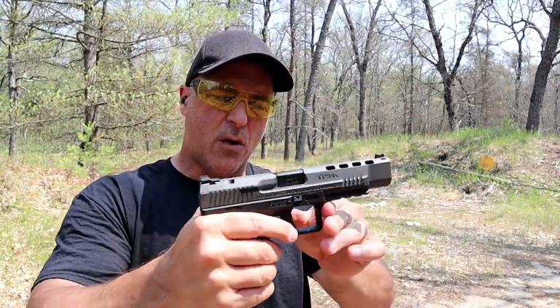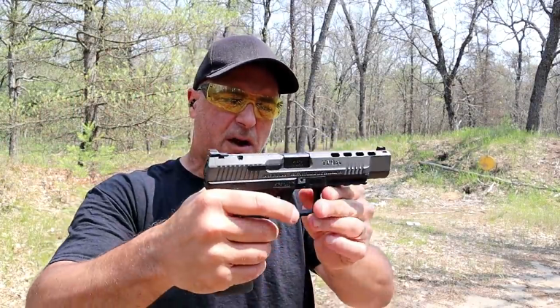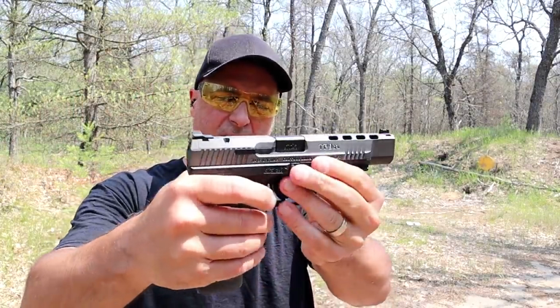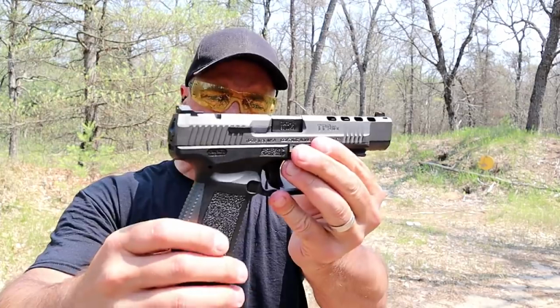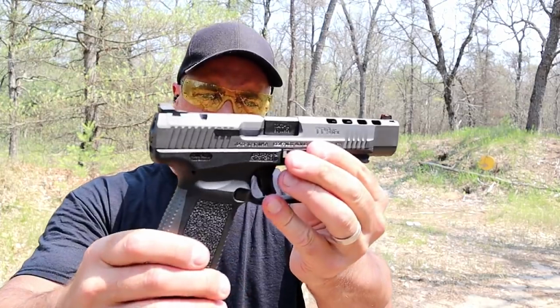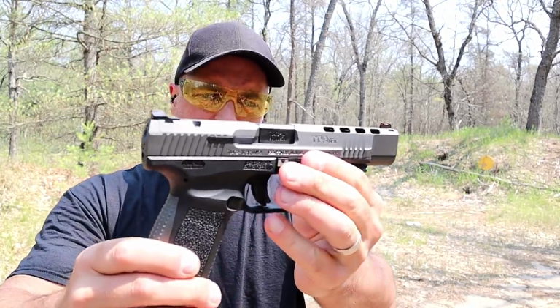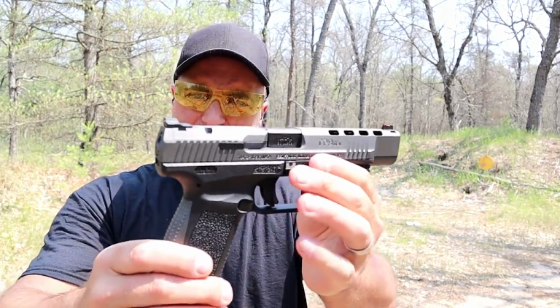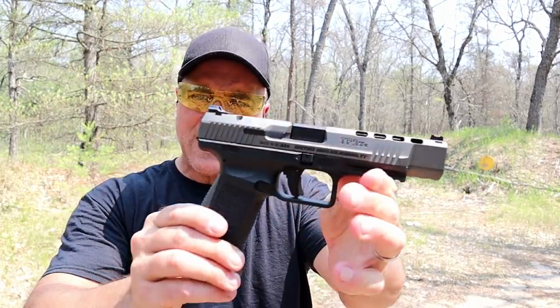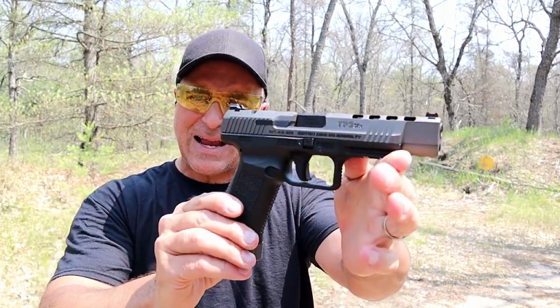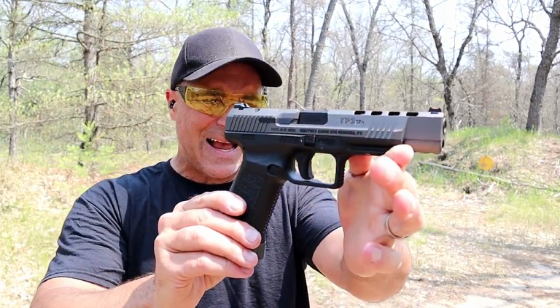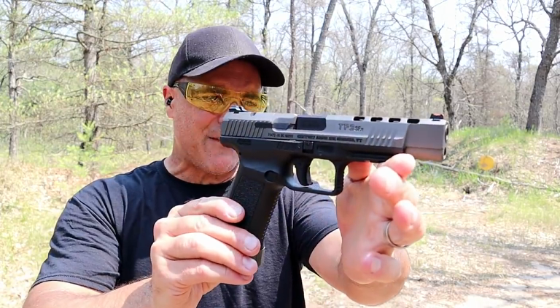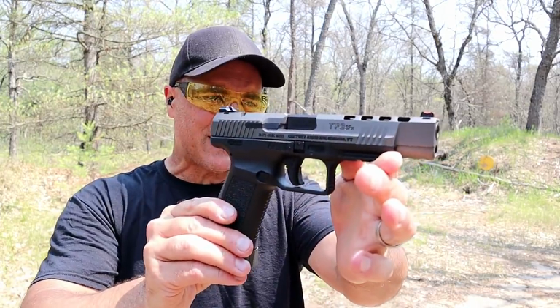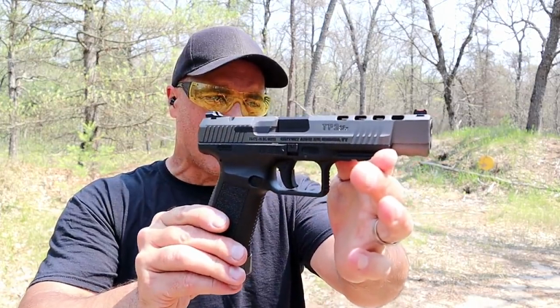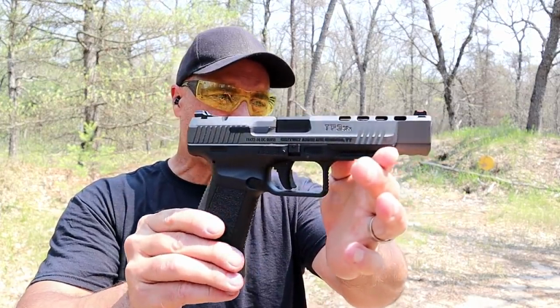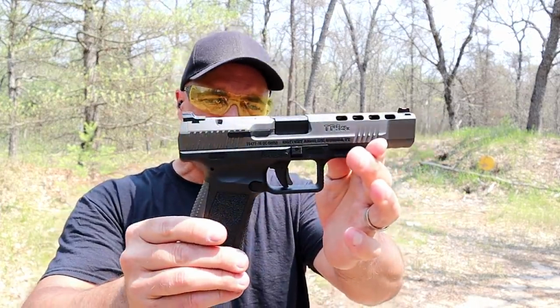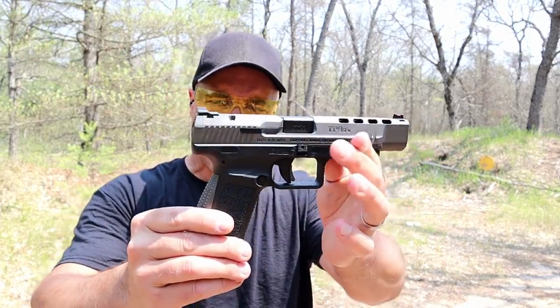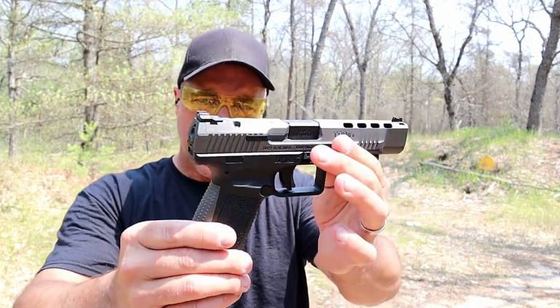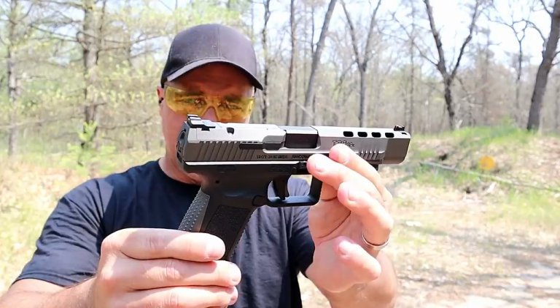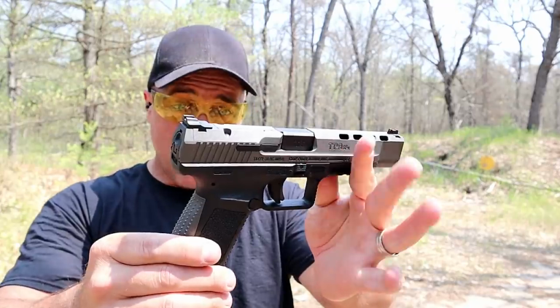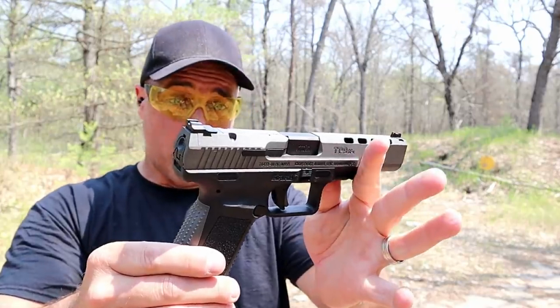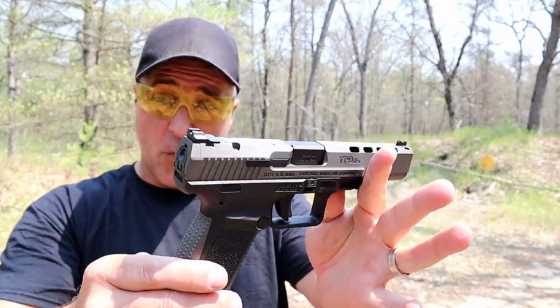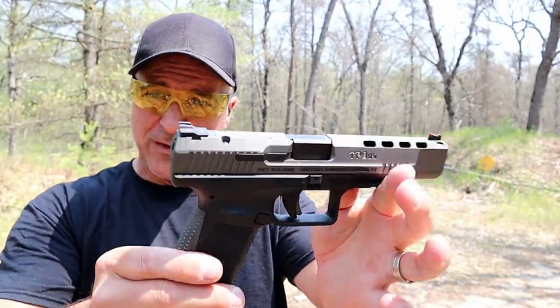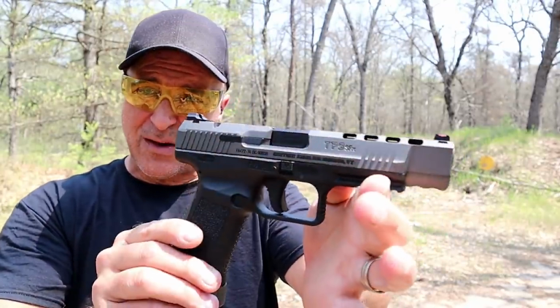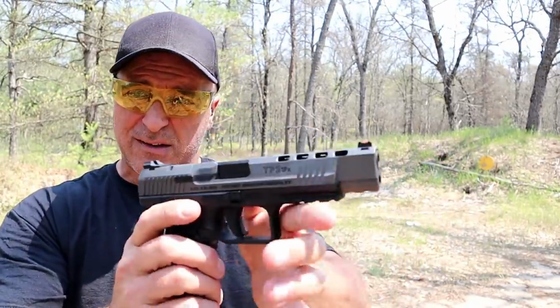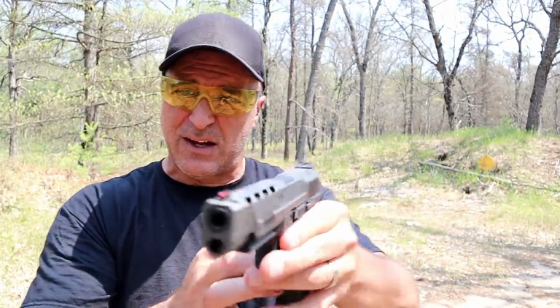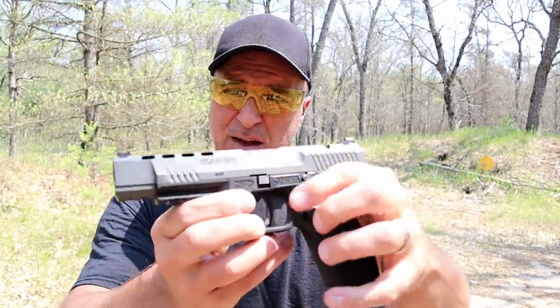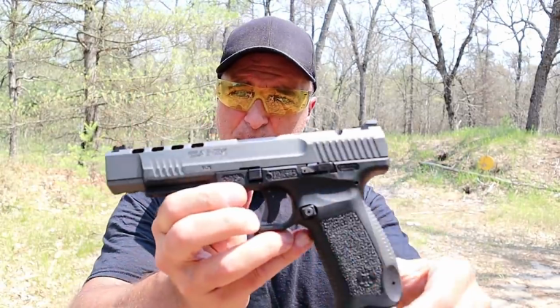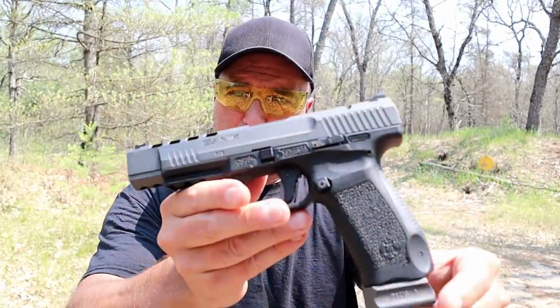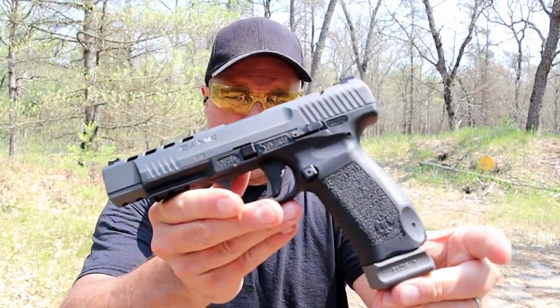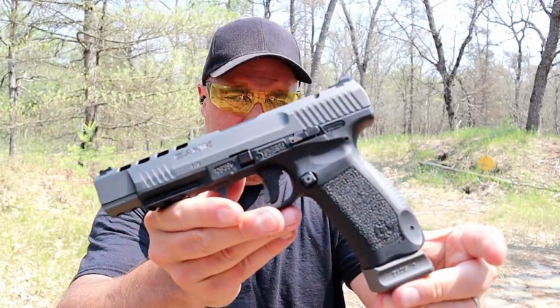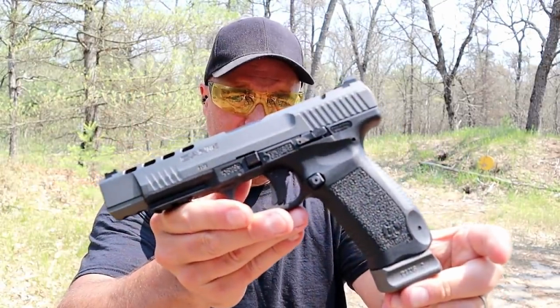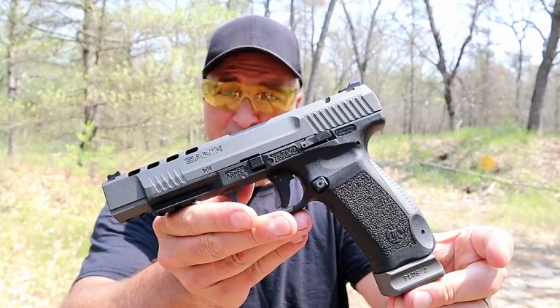It's always fired excellent — the TP9 SFX race gun. I've owned it for about 4 years now and it is still in perfect condition.